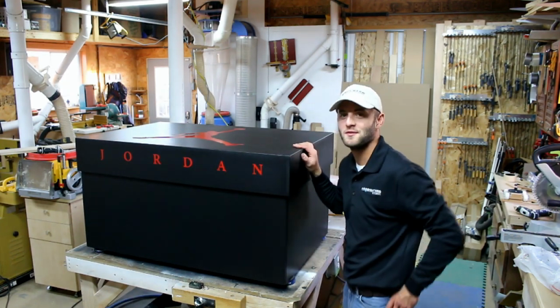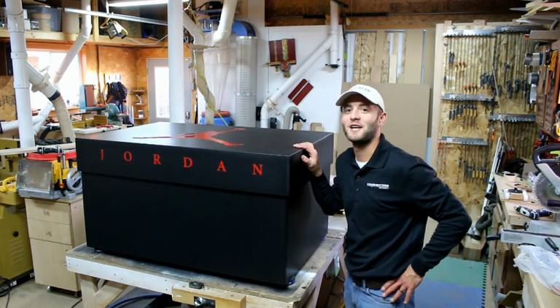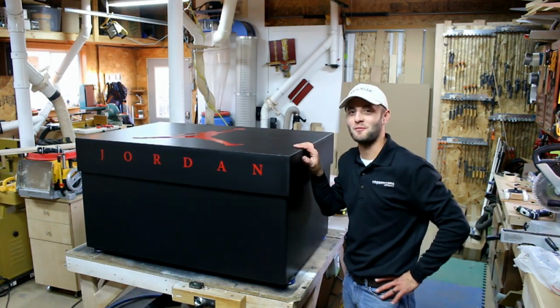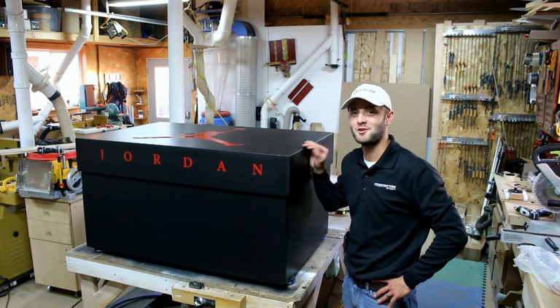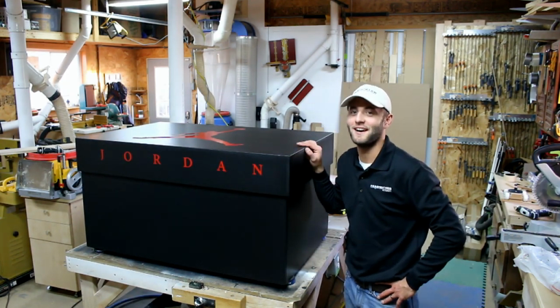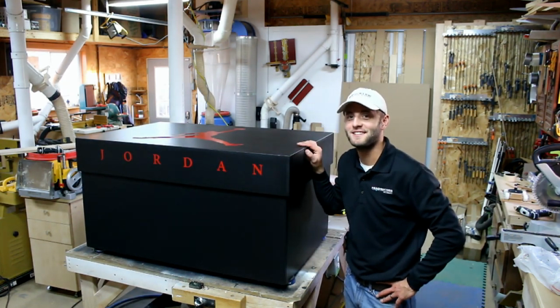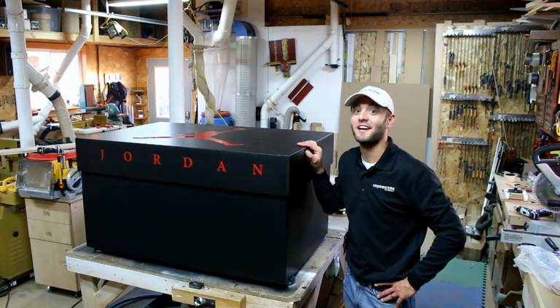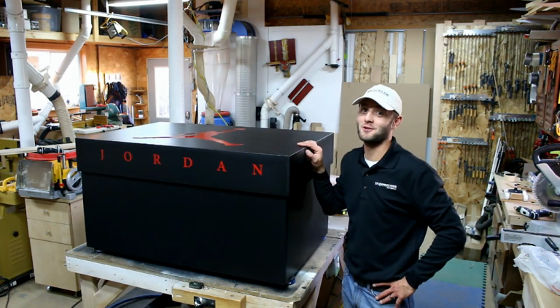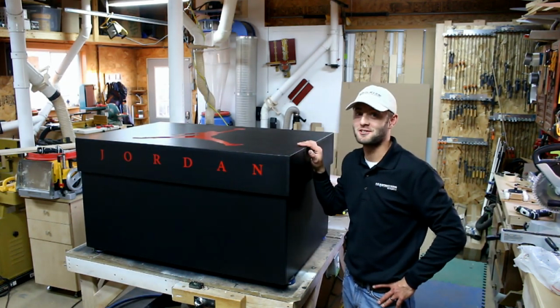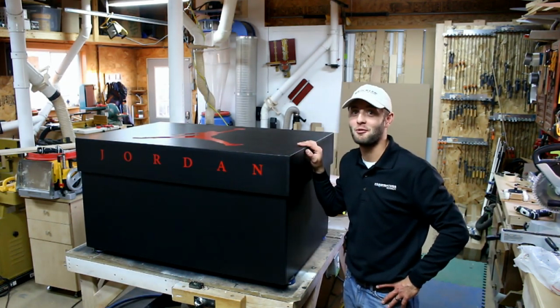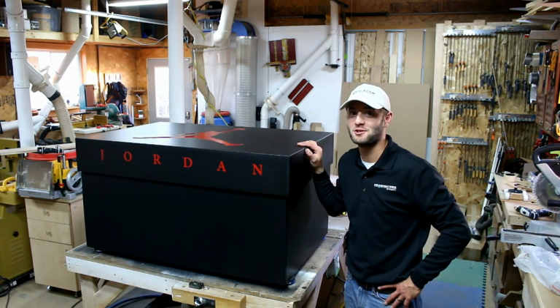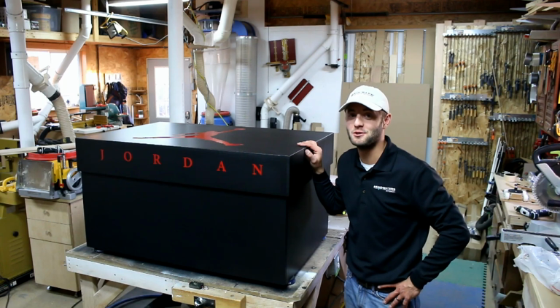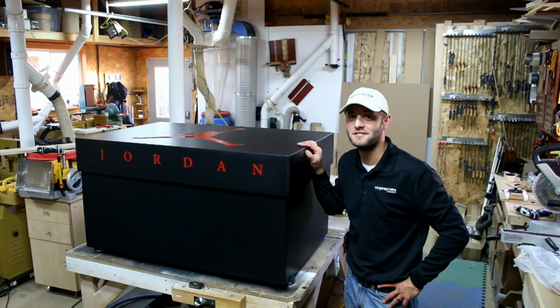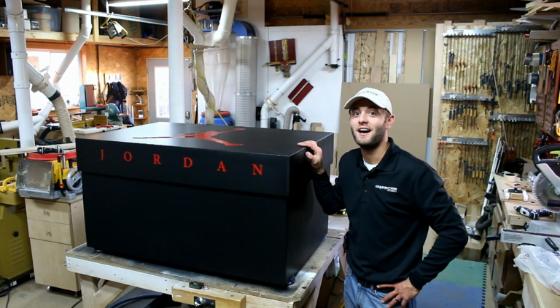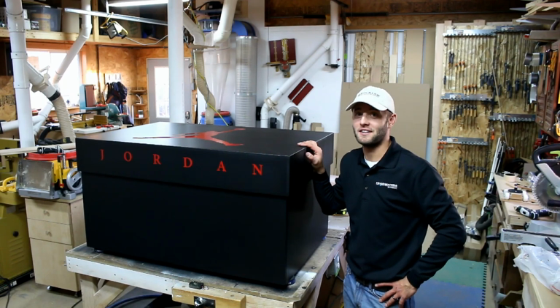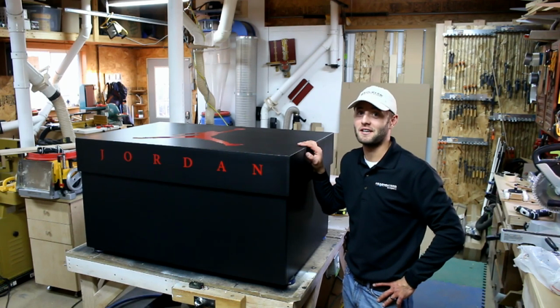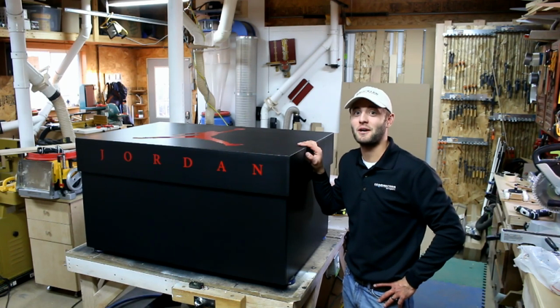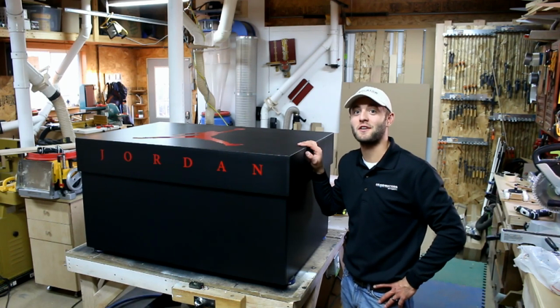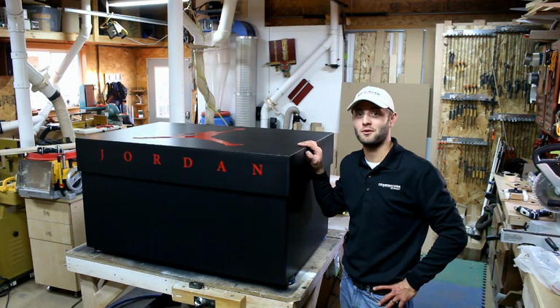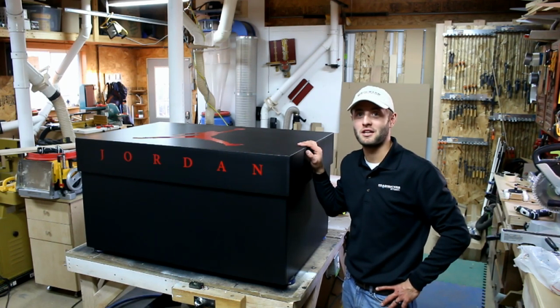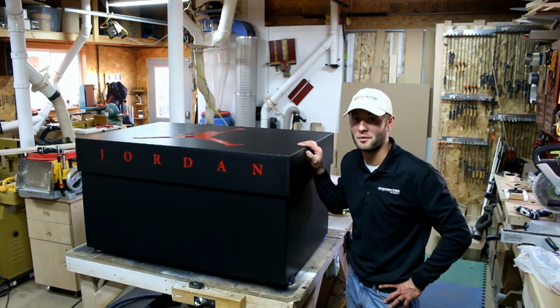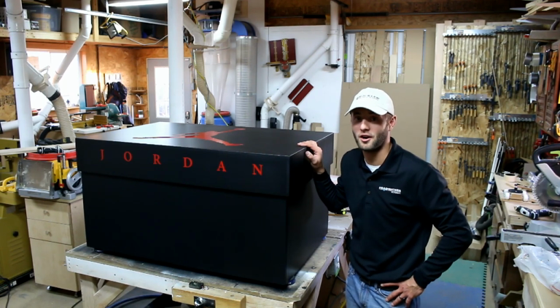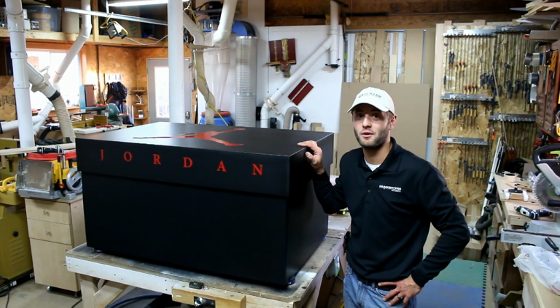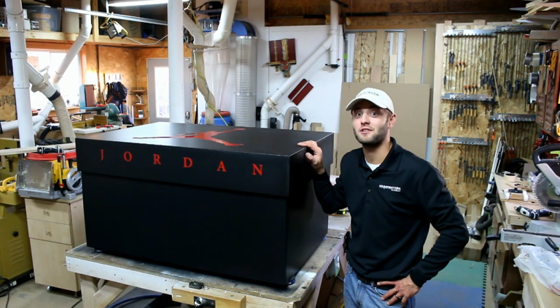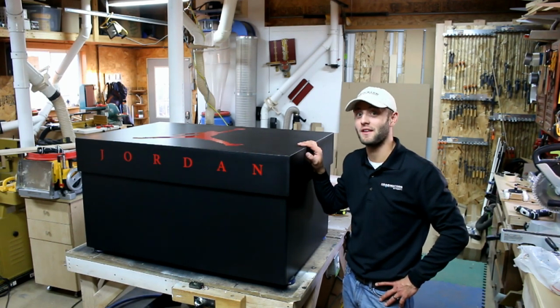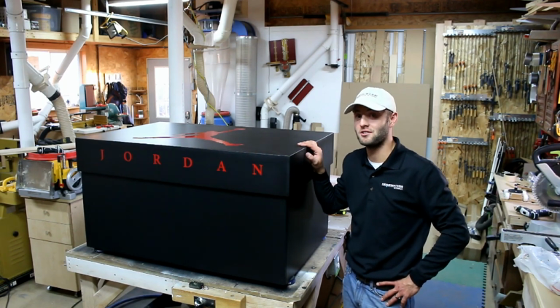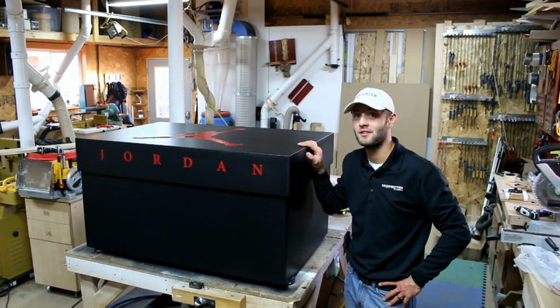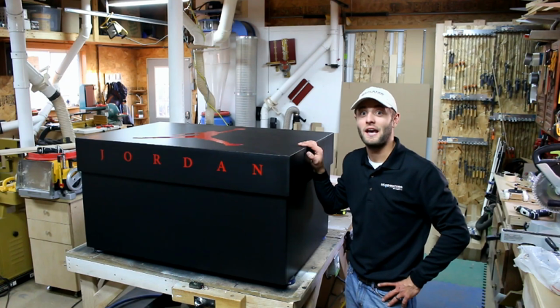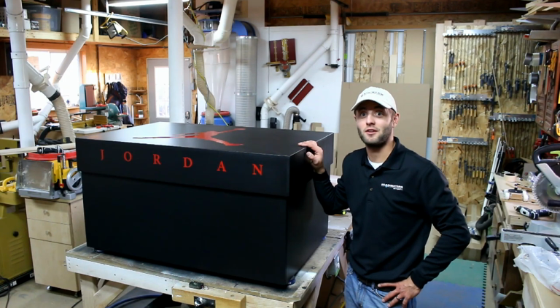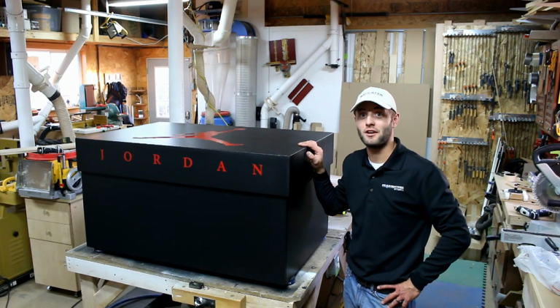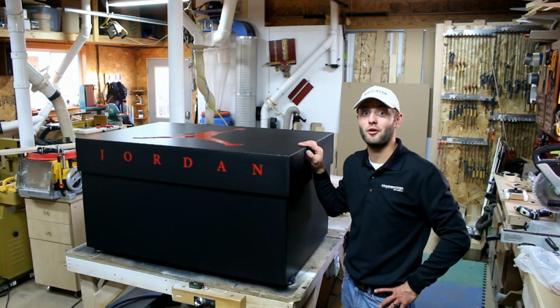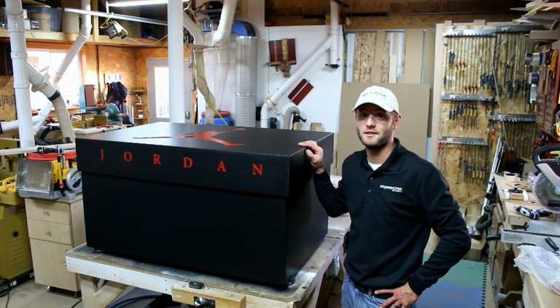That's one big shoebox — it can hold 16 pairs of shoes. I'd like to give a special thanks to Rockler Woodworking and Hardware for sending me the hinges and the self-centering drill bits.